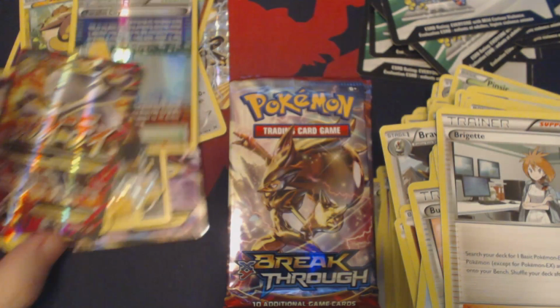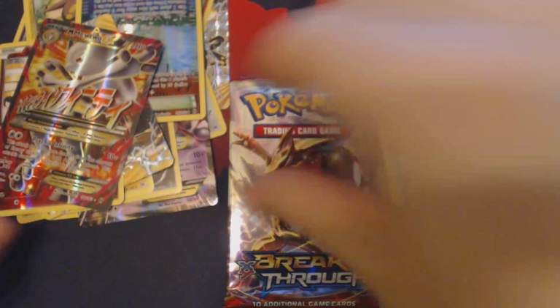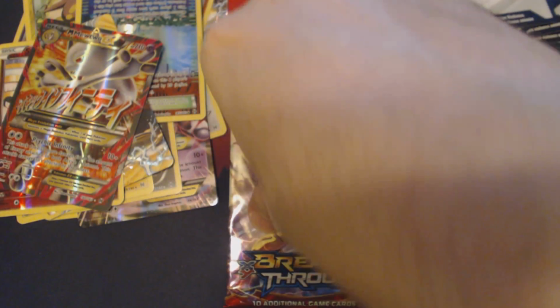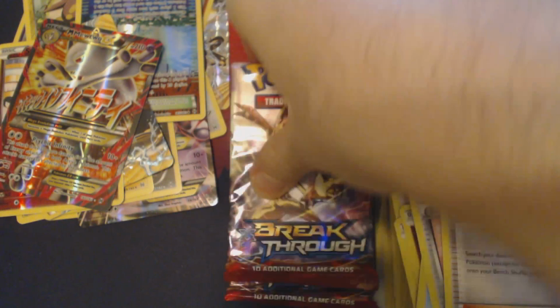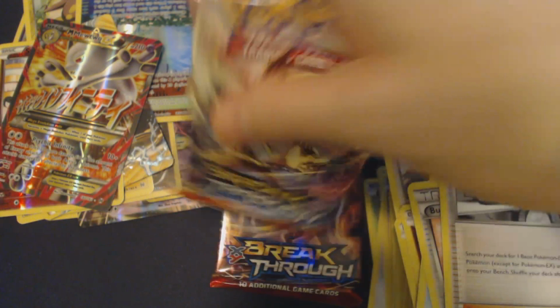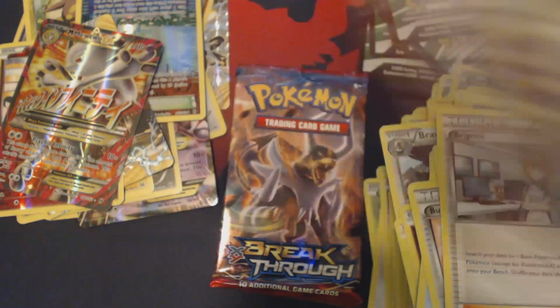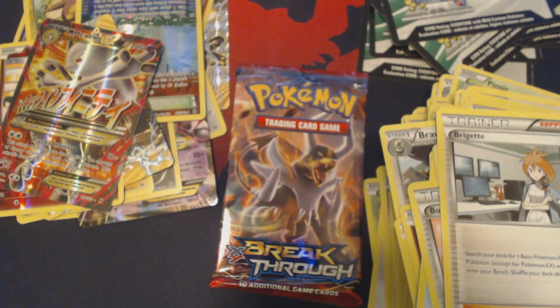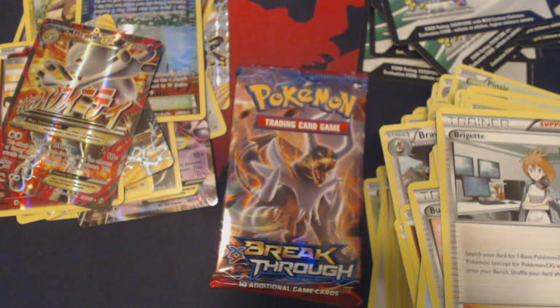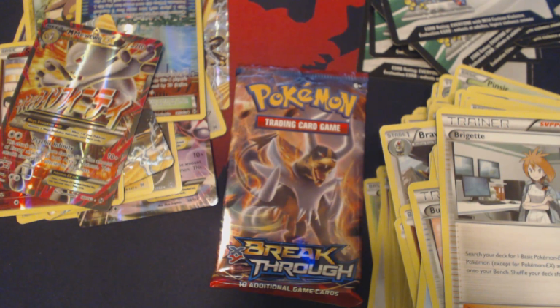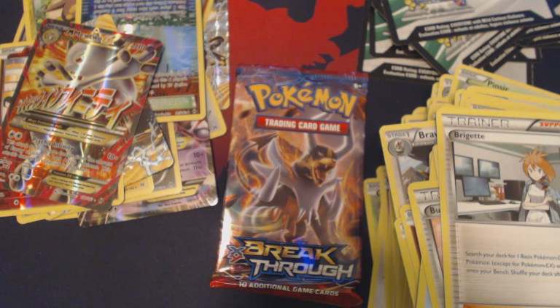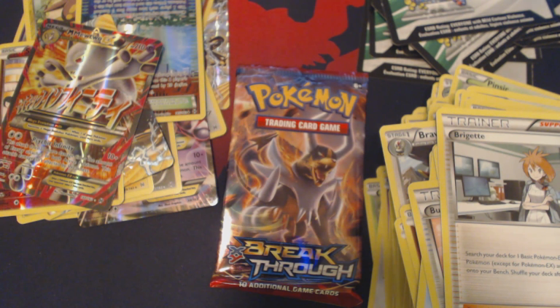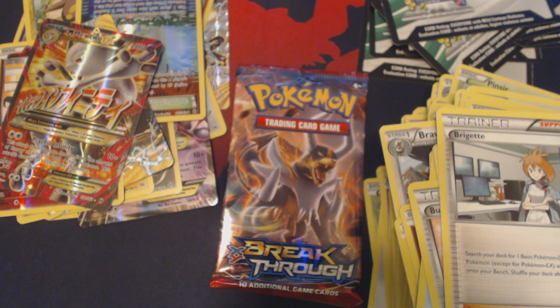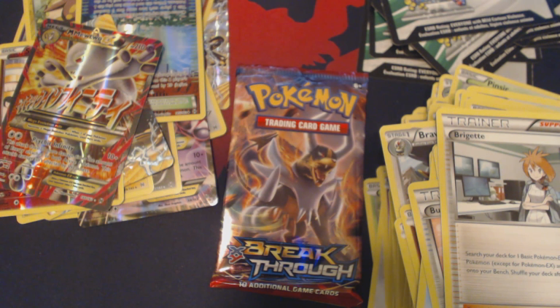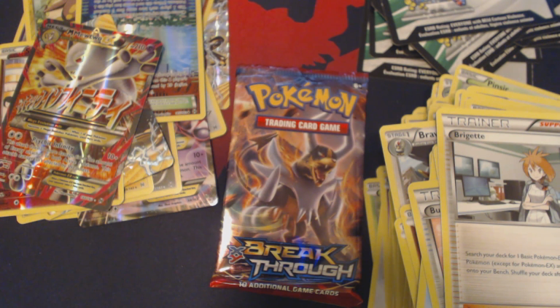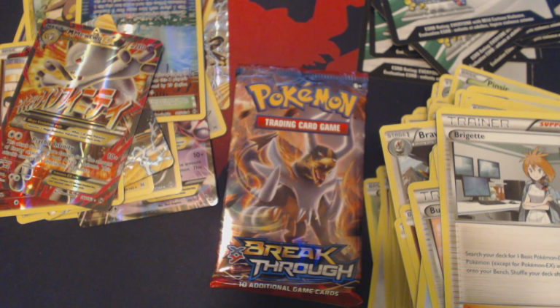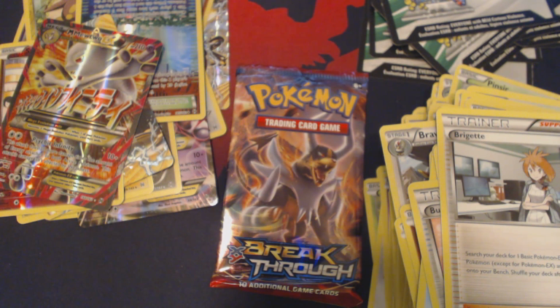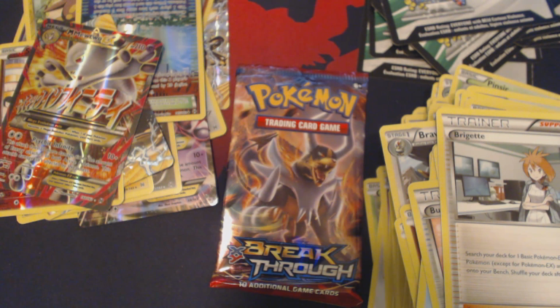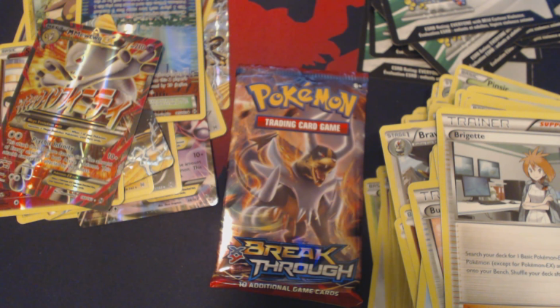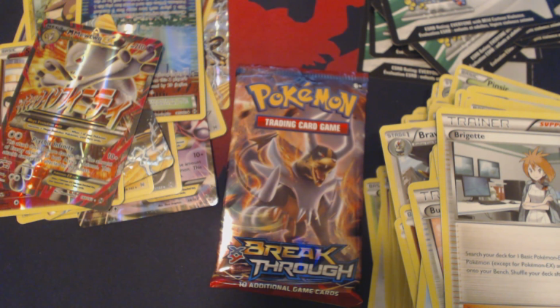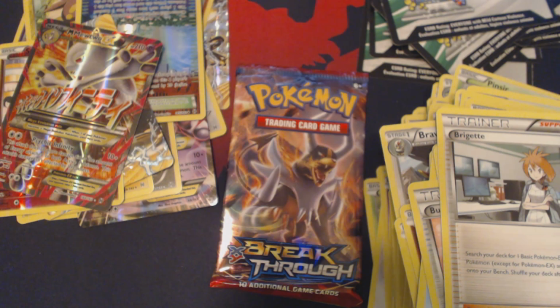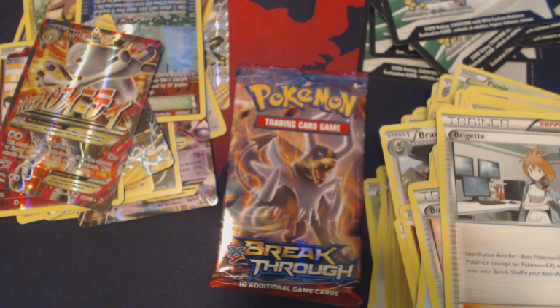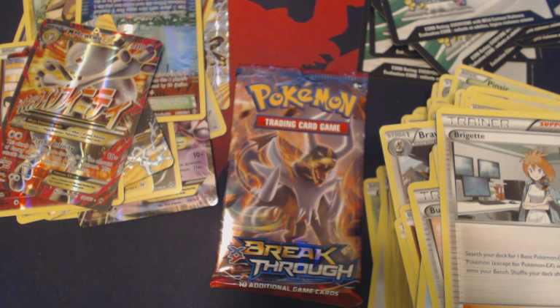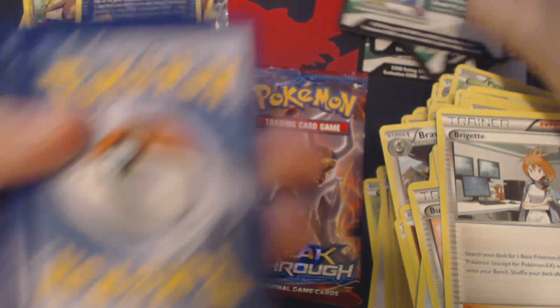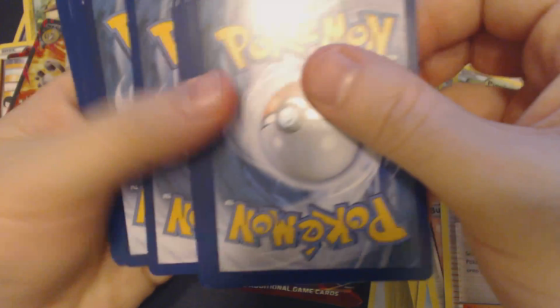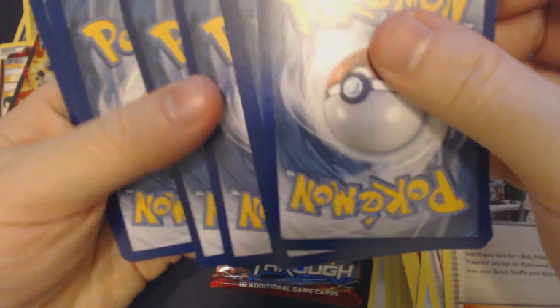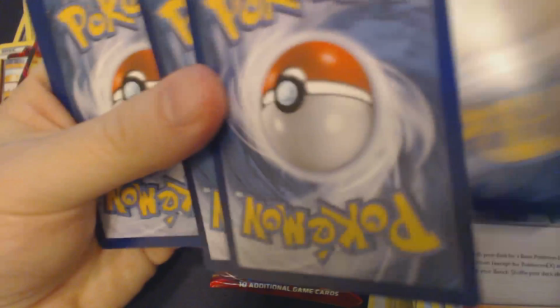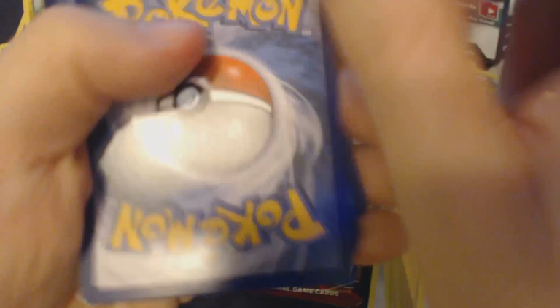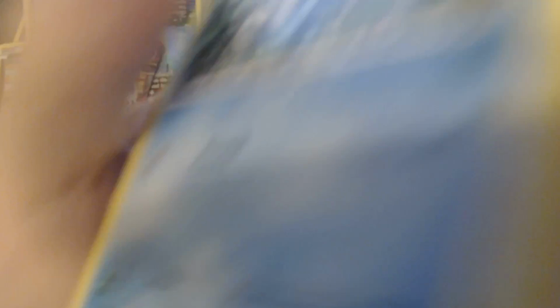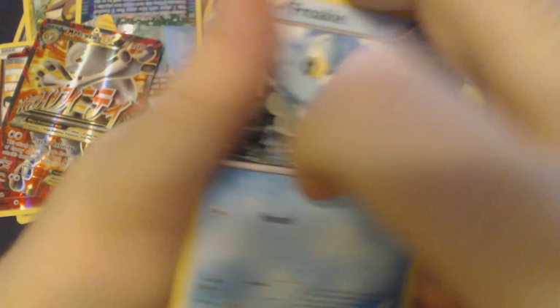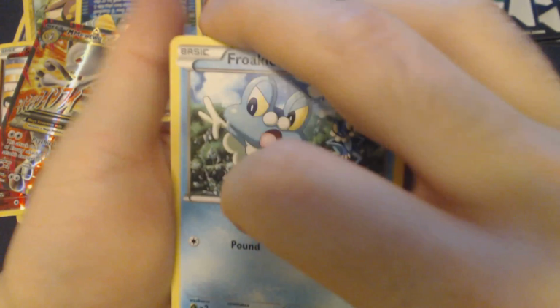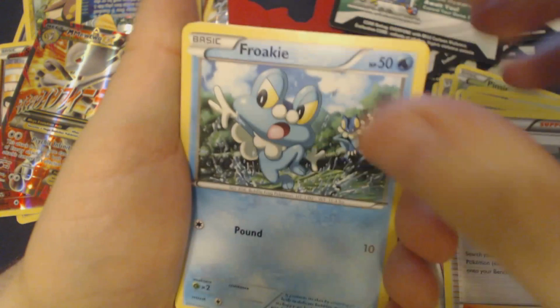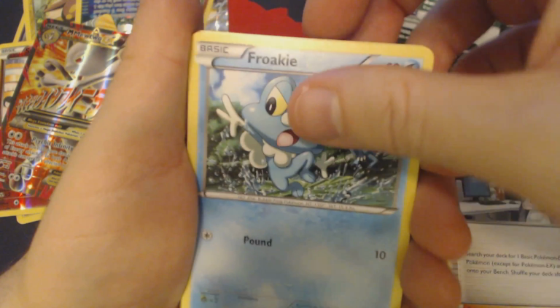It's Psychic Barrier Mega Mewtwo — I believe that's what it is. 10 plus 30 times the amount of energy attached to both active Pokemon. That's interesting.